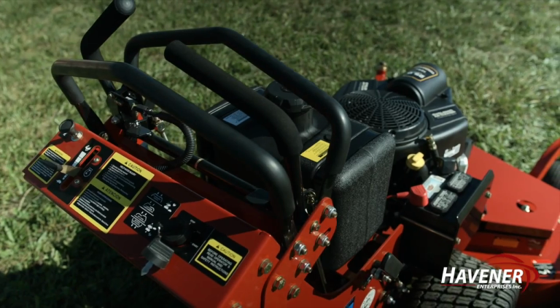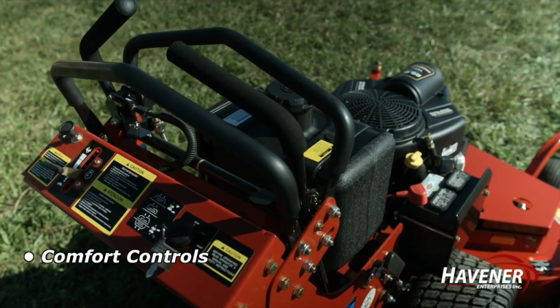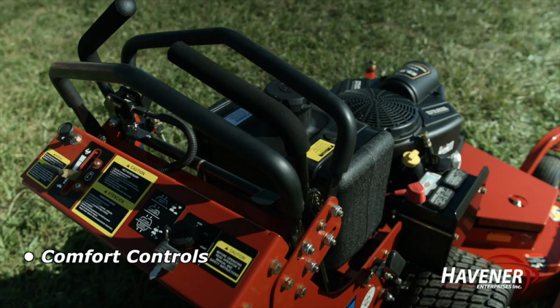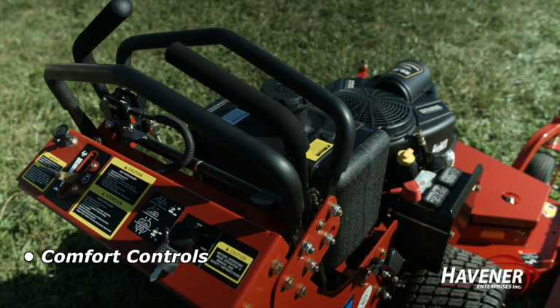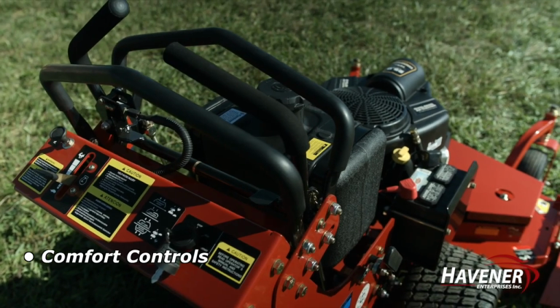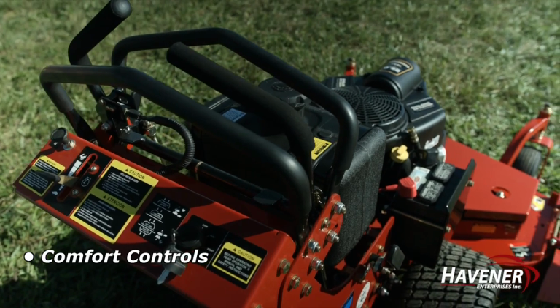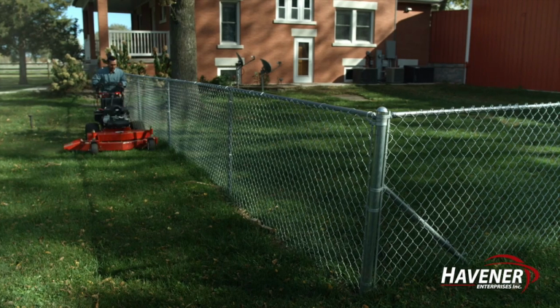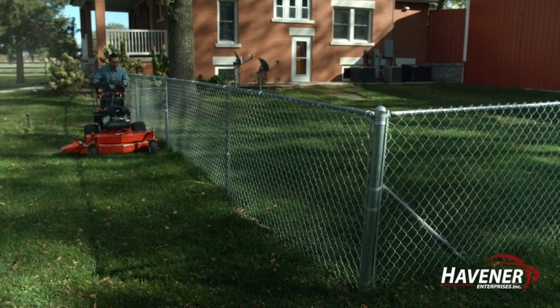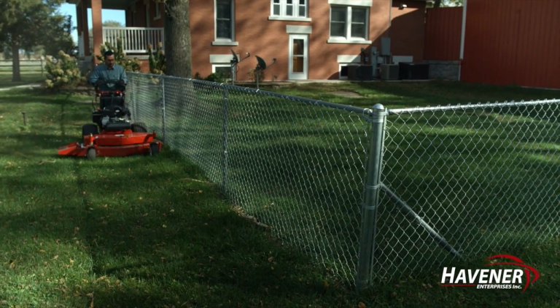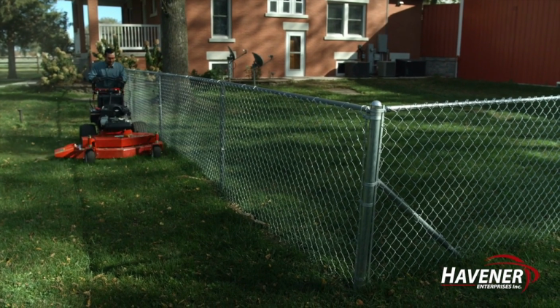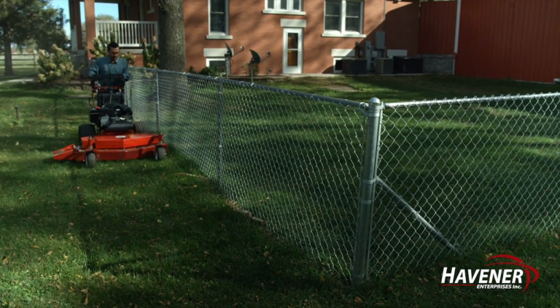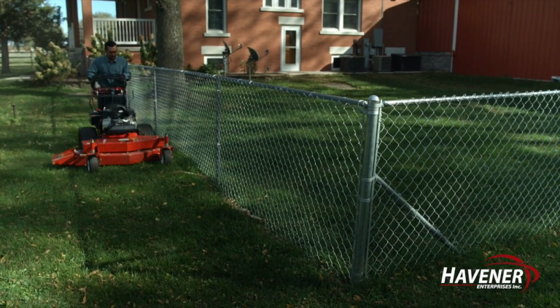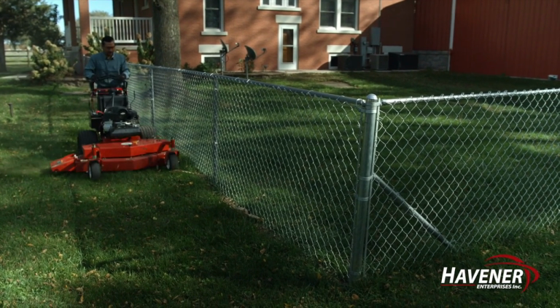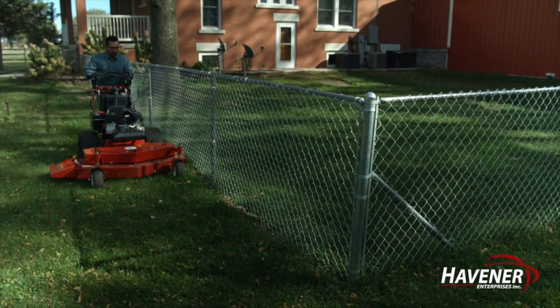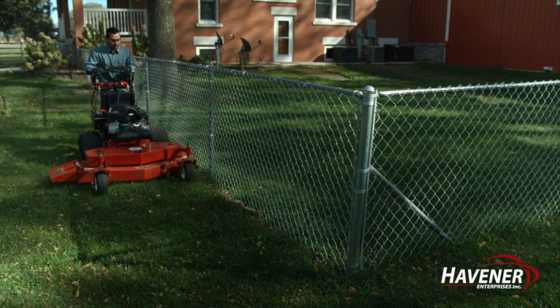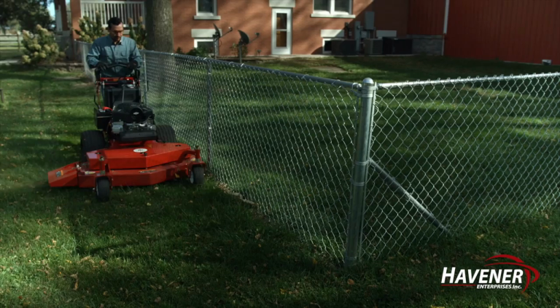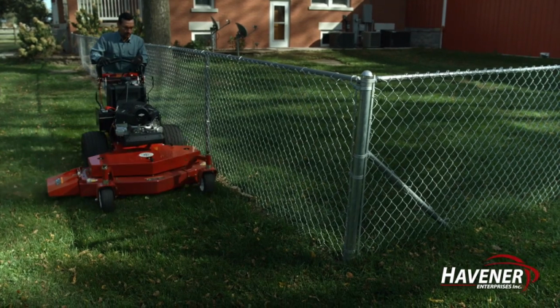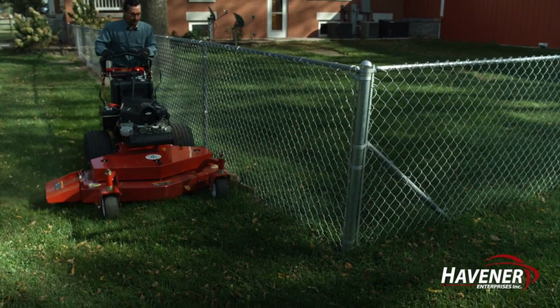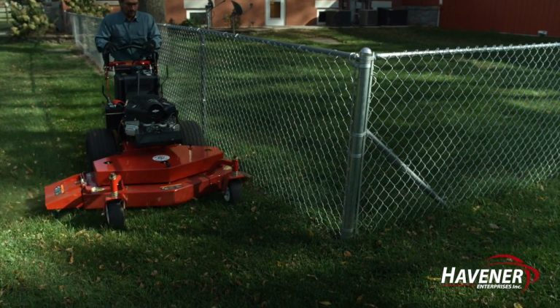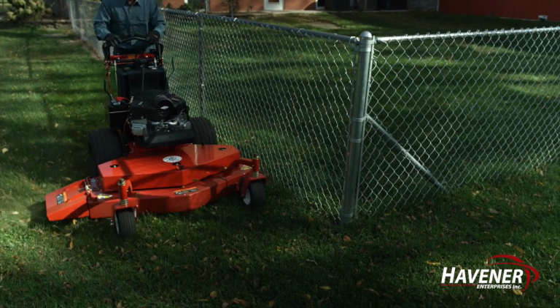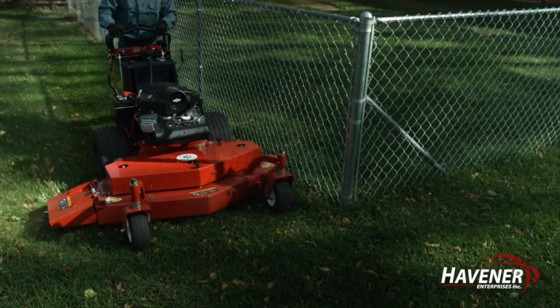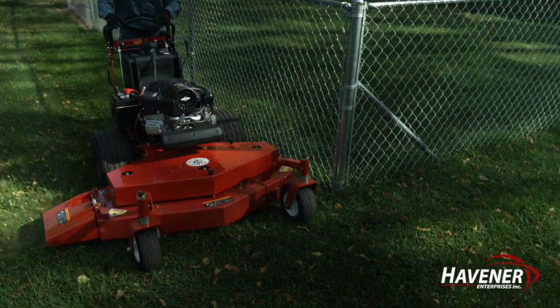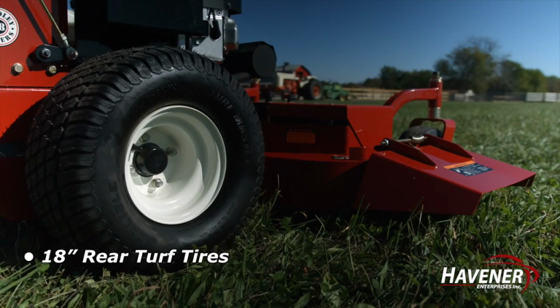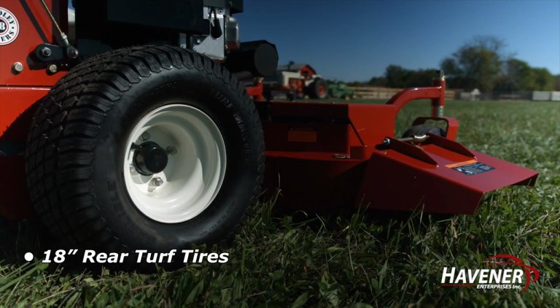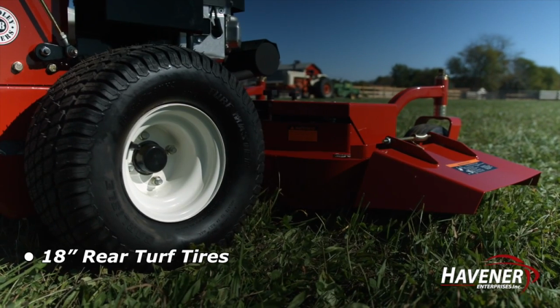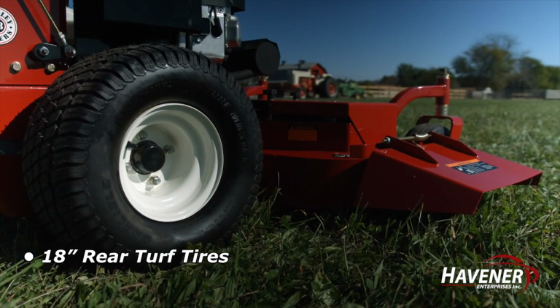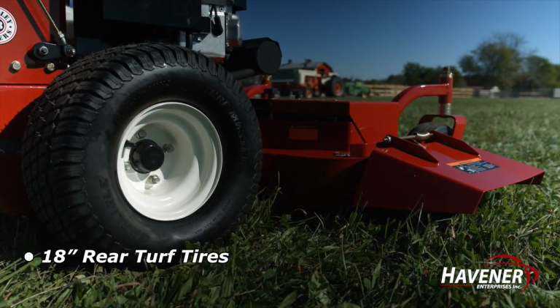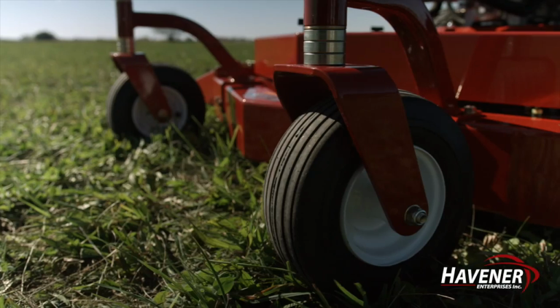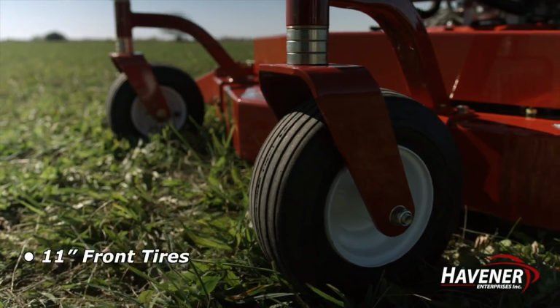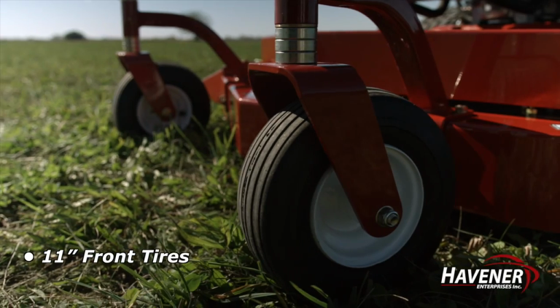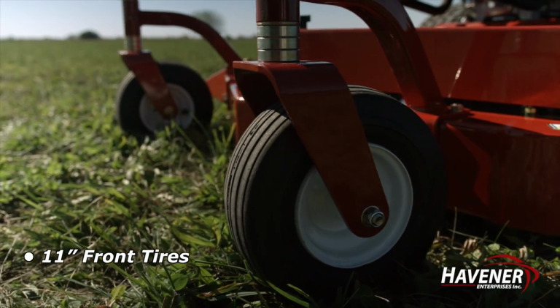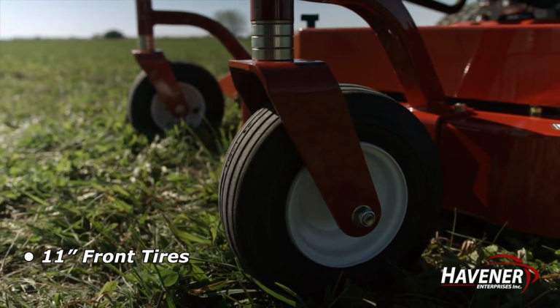The comfortable controls allow for easy maneuverability and protect the user's hands from trees and brush while mowing. 18-inch rear turf tires and 11-inch front tires.